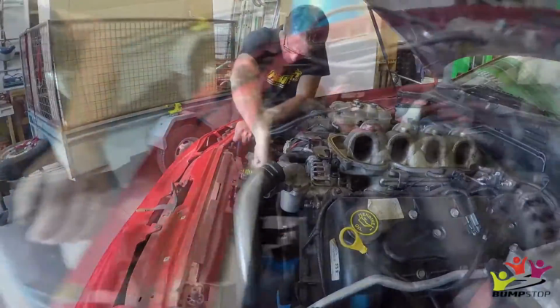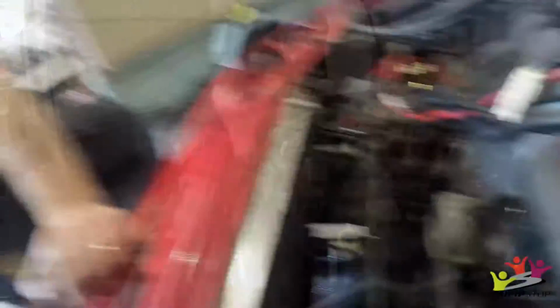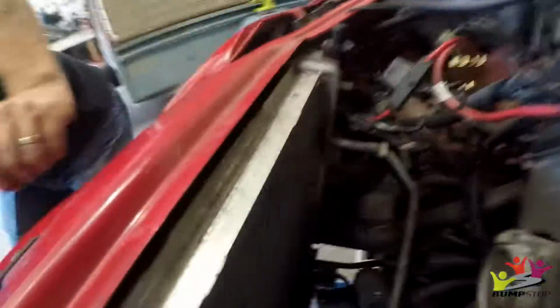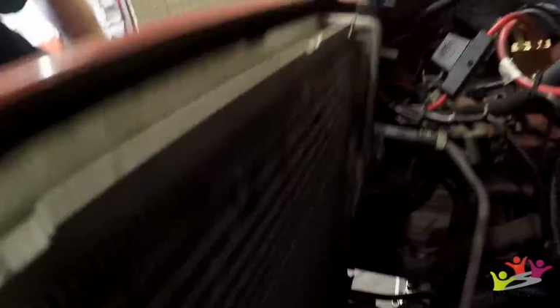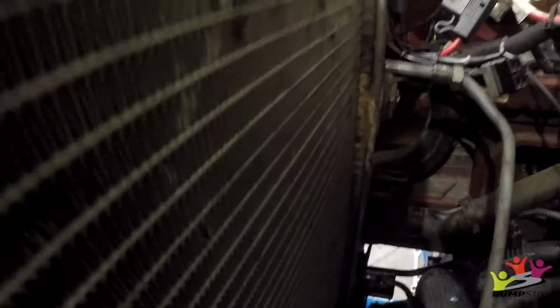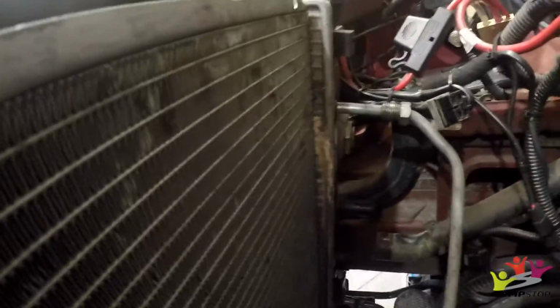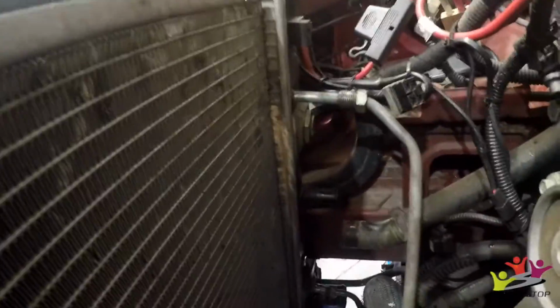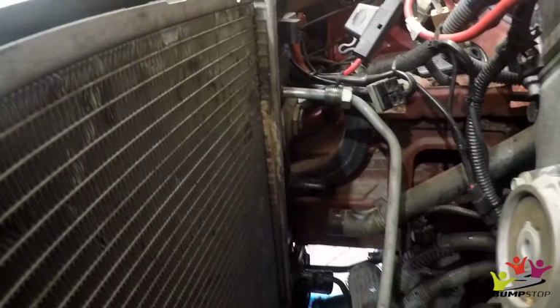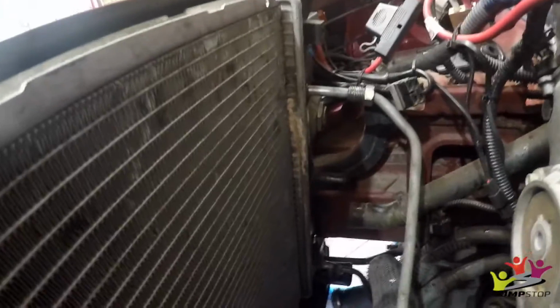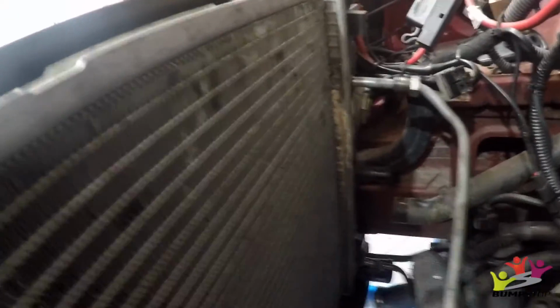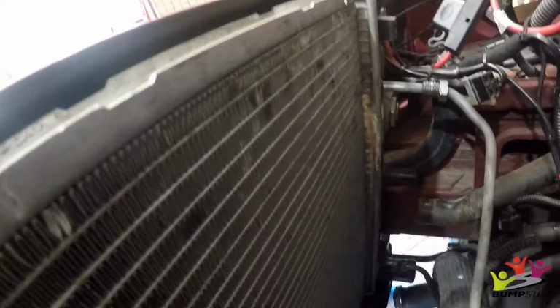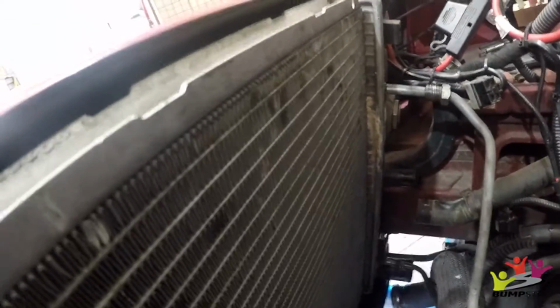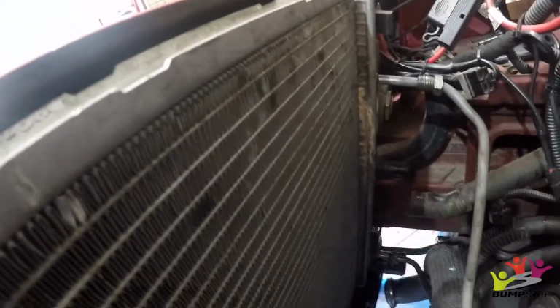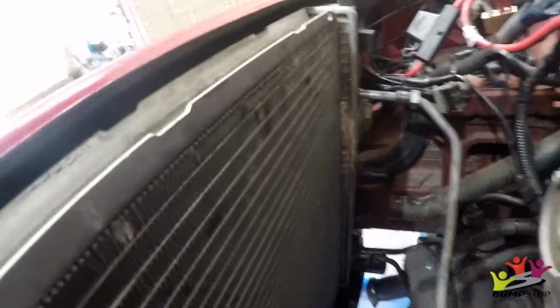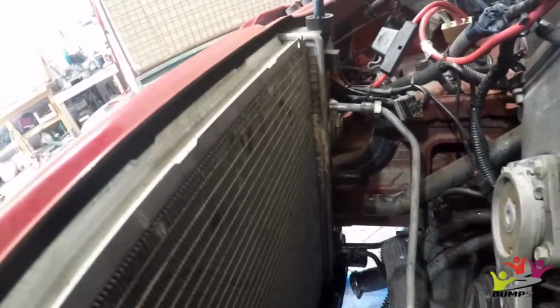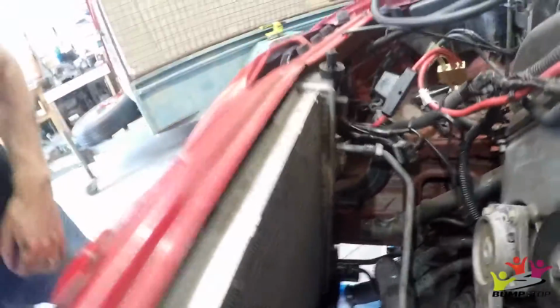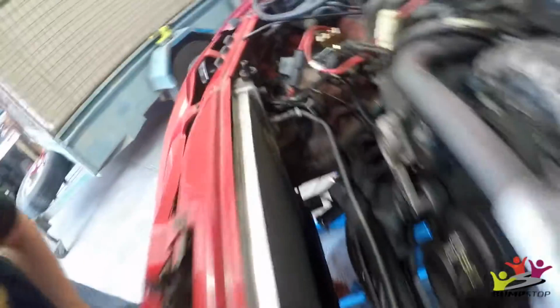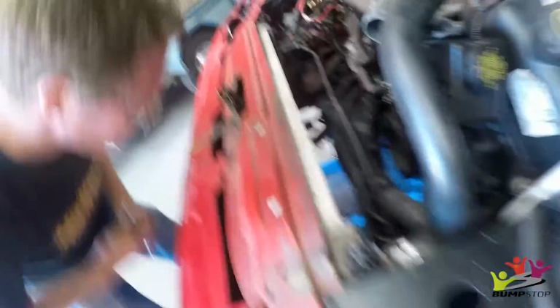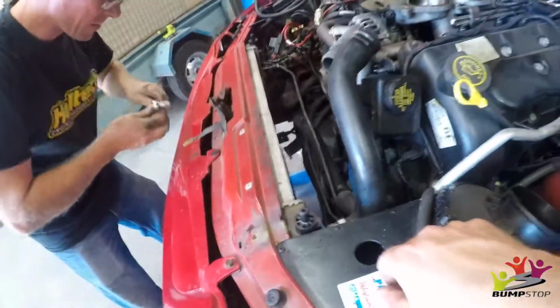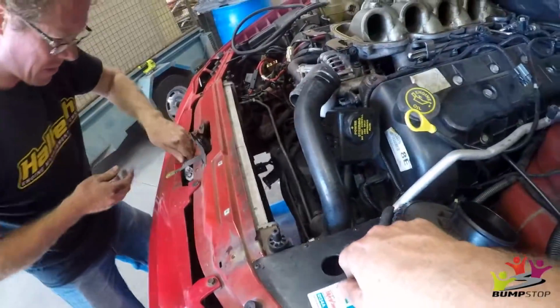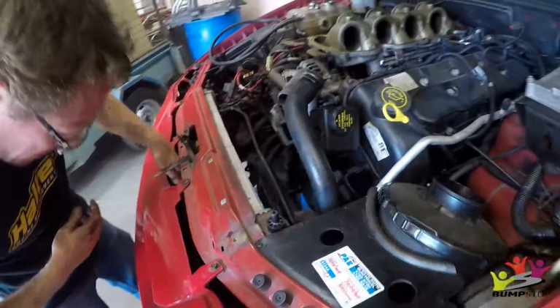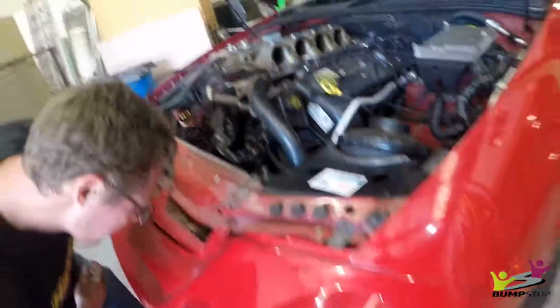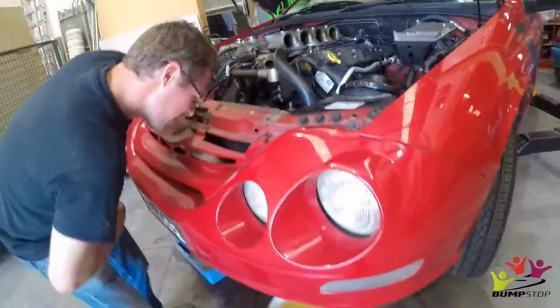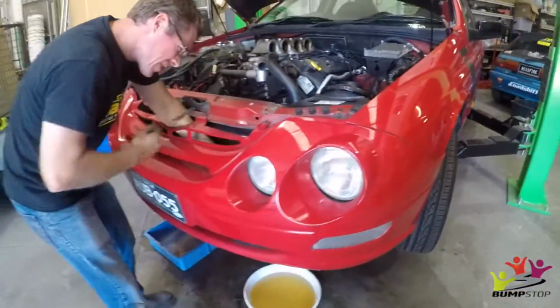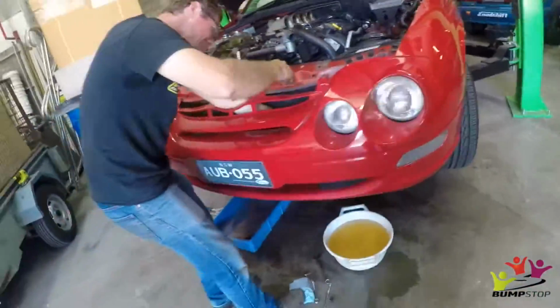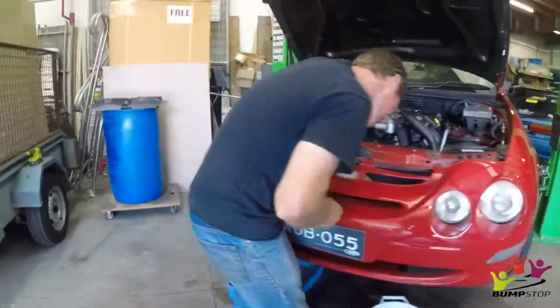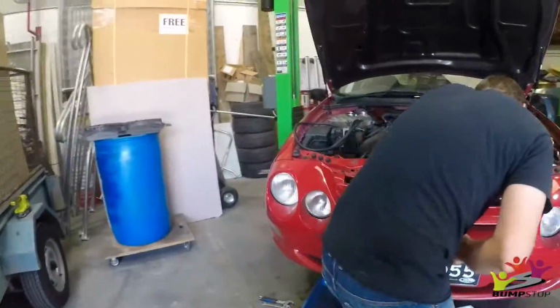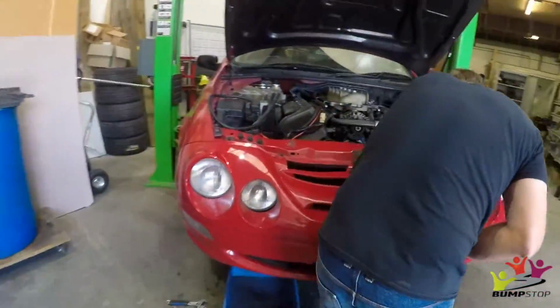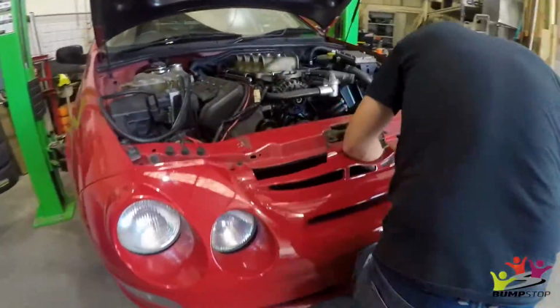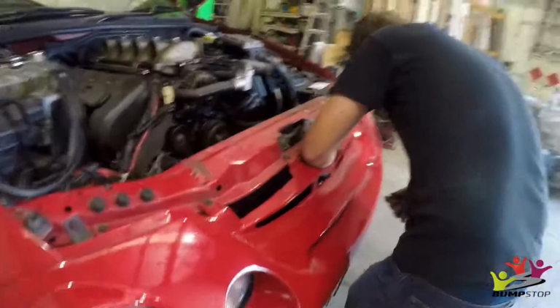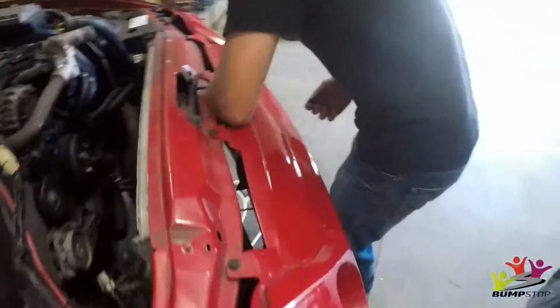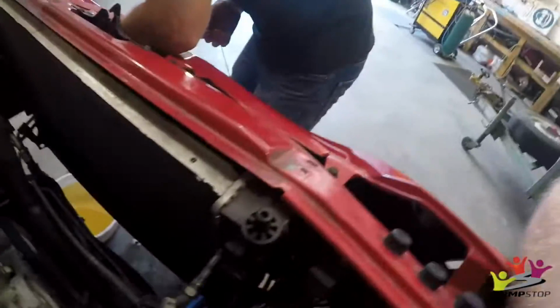Alright, we want to show you what we just found. See down here on the radiator — it's been a-leakin'. So, new radiator. Glad we found it now, not in a month's time, because that would have been rather inconvenient.